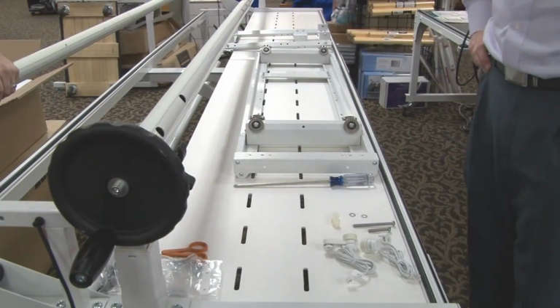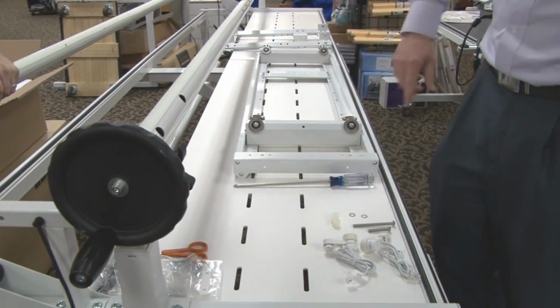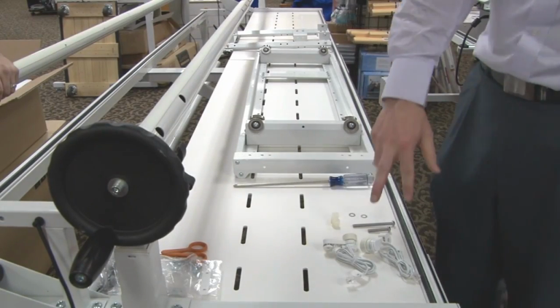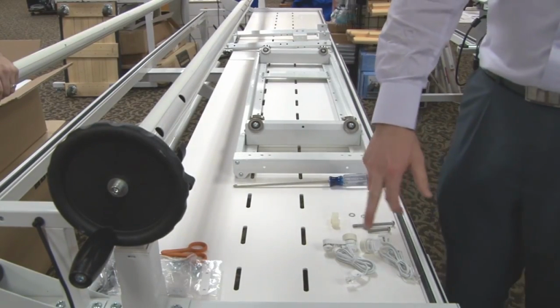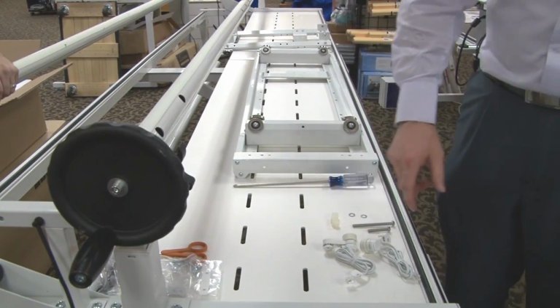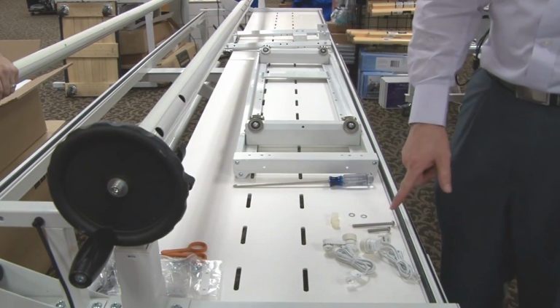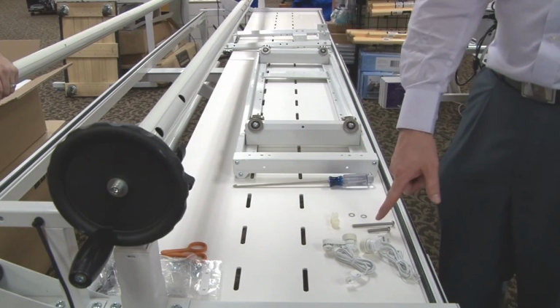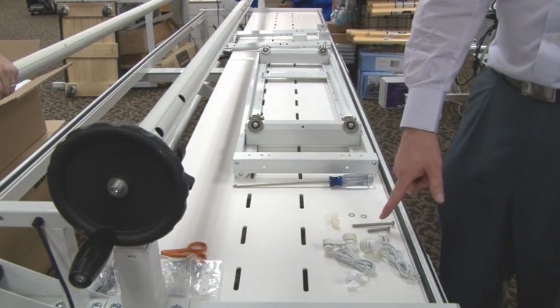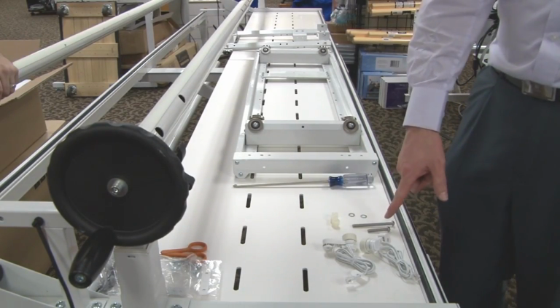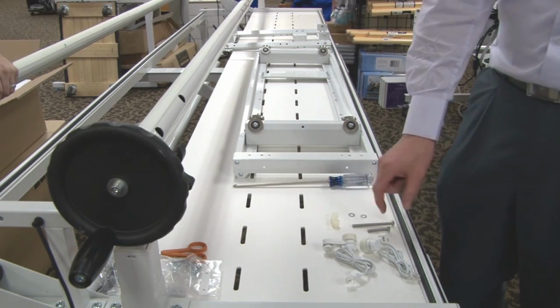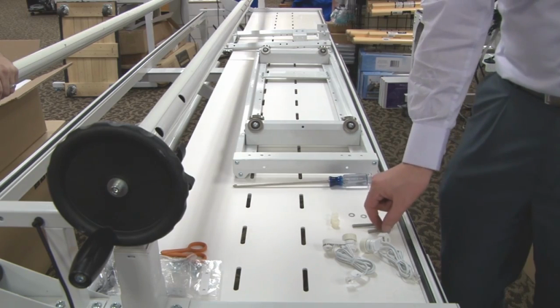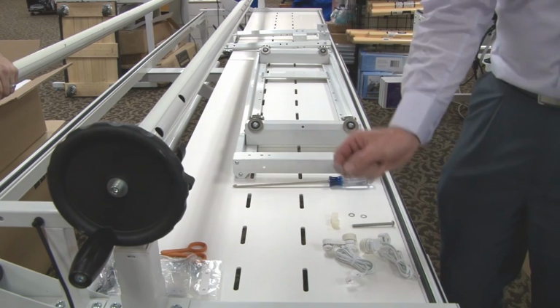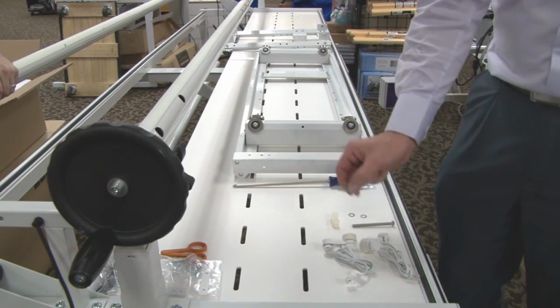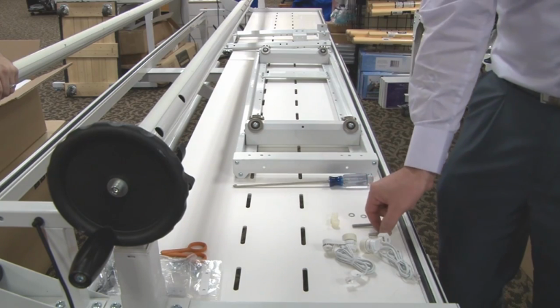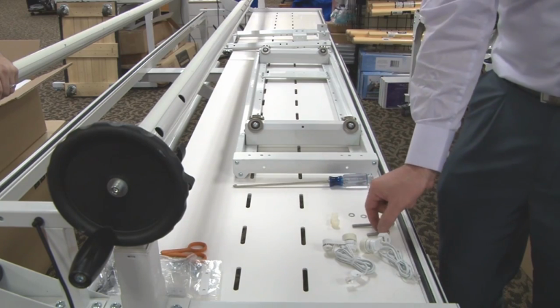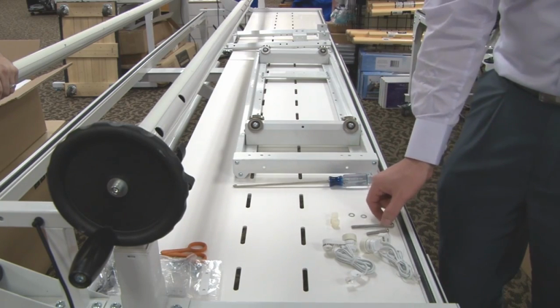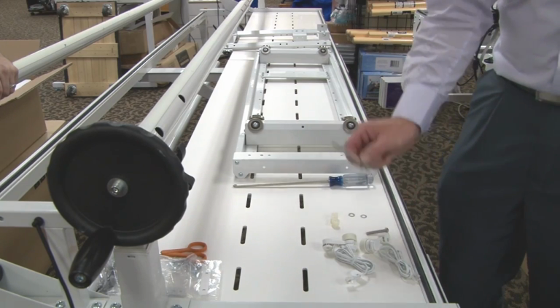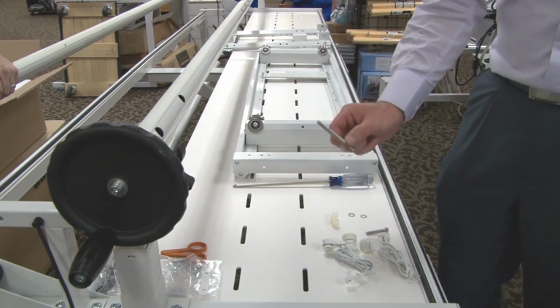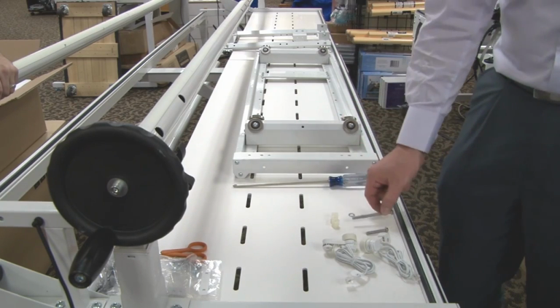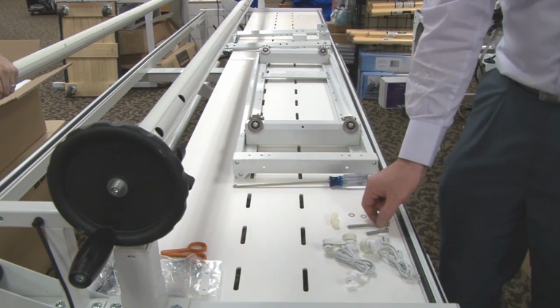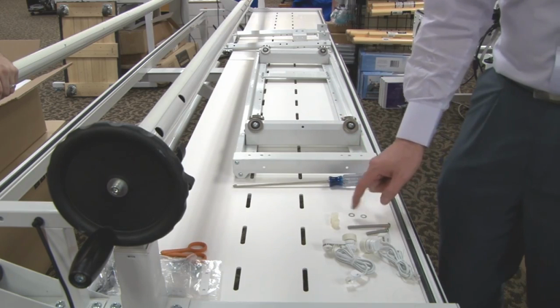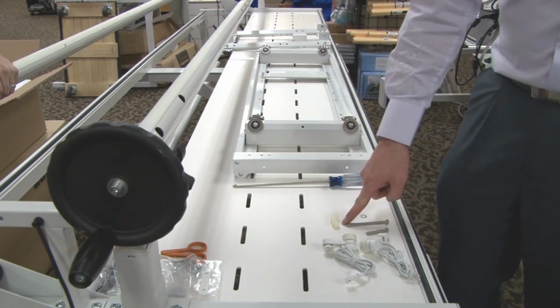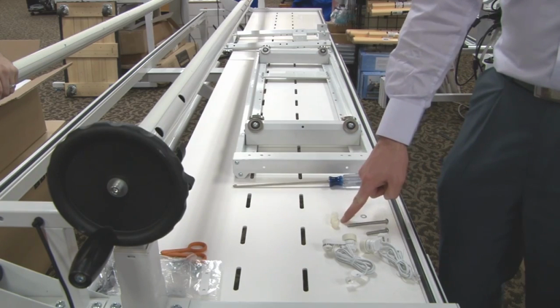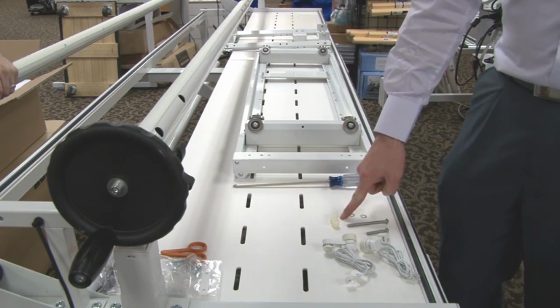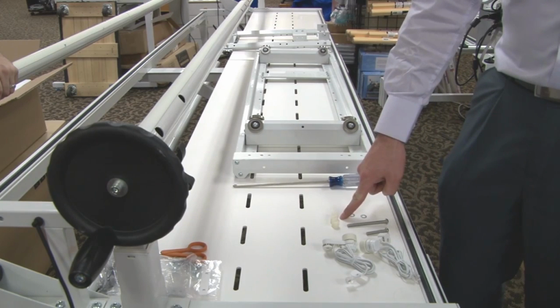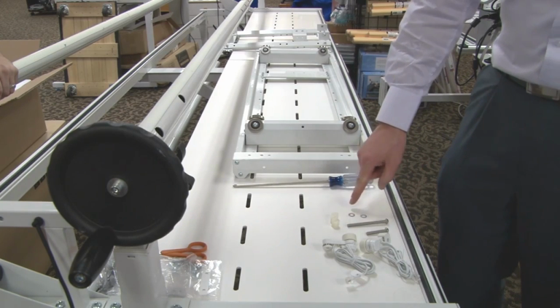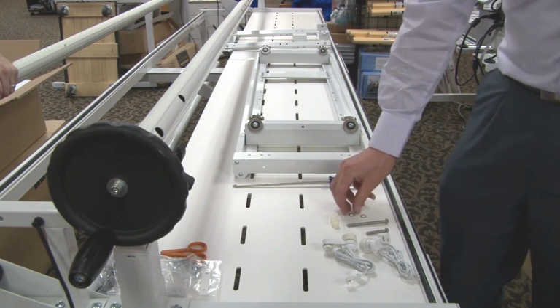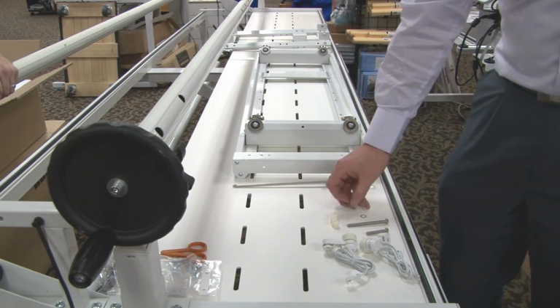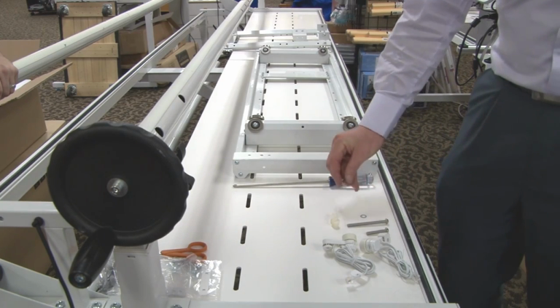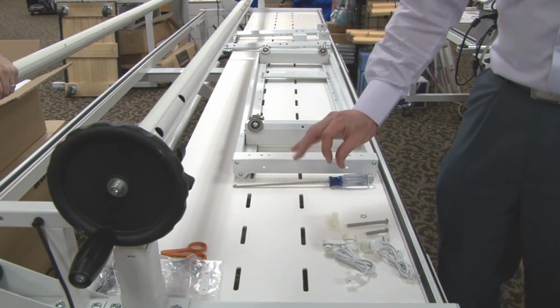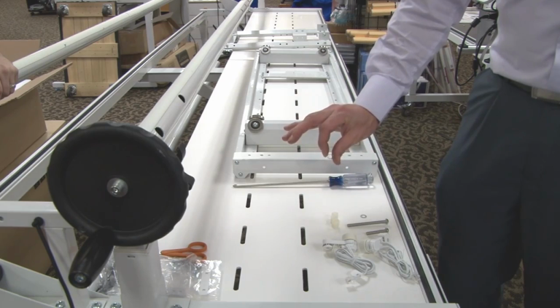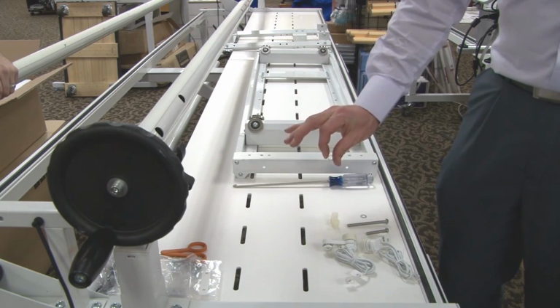These are the parts we're going to be using: our two encoders. From our hardware bag we grabbed our 1.5-inch bolt as well as our 3-inch long bolt. We also grabbed three spacers as well as our two locking washers.